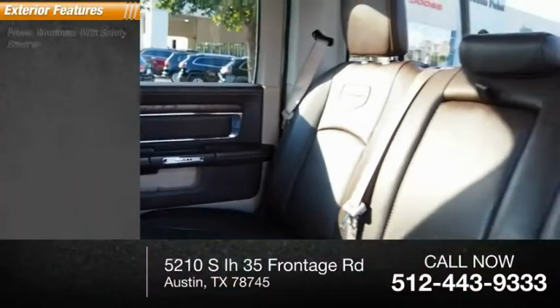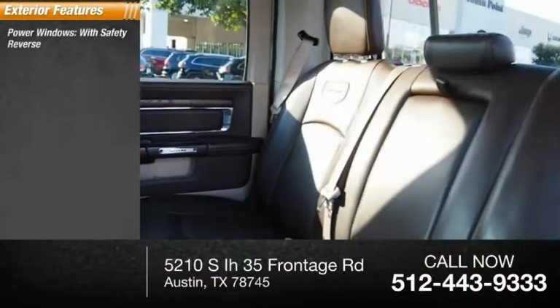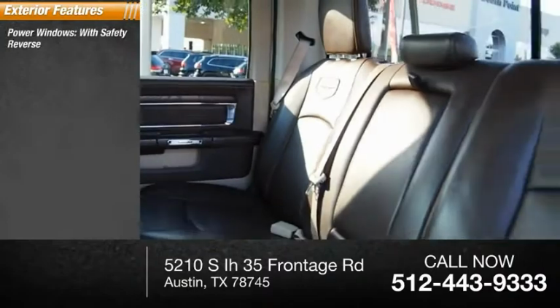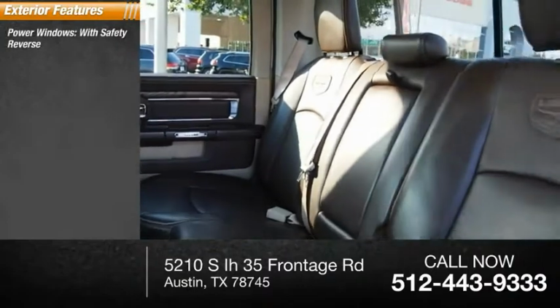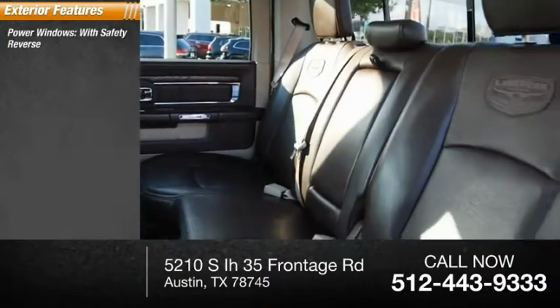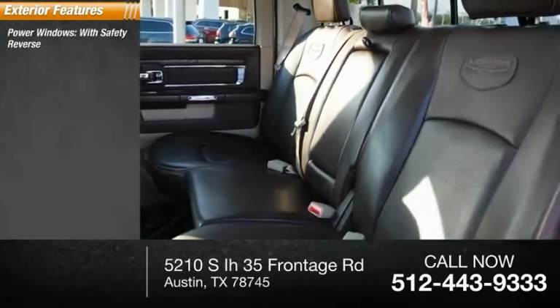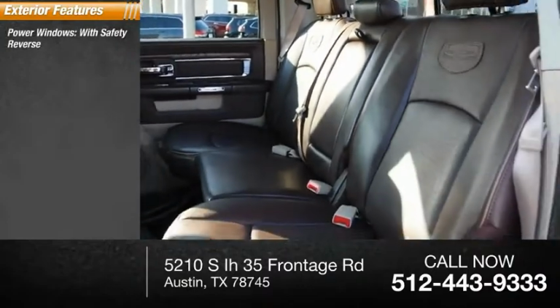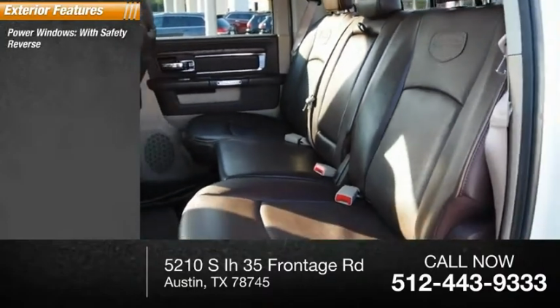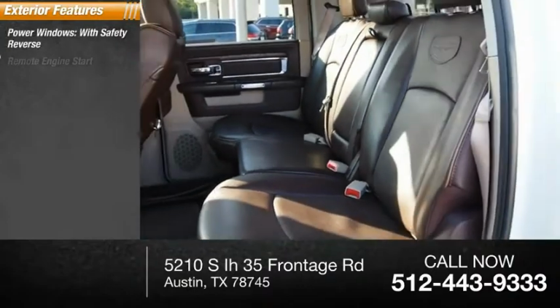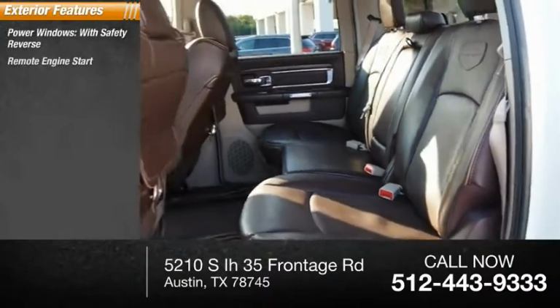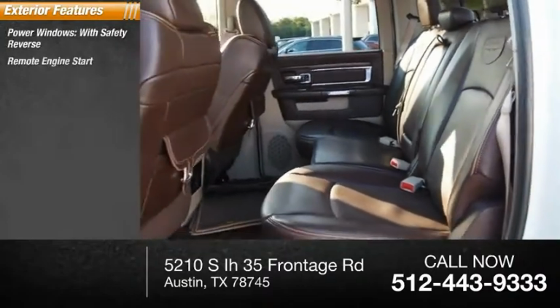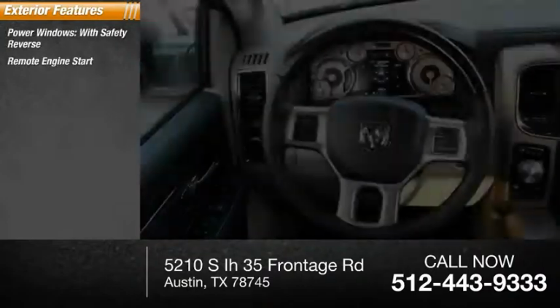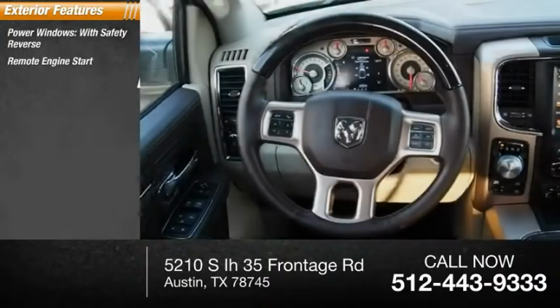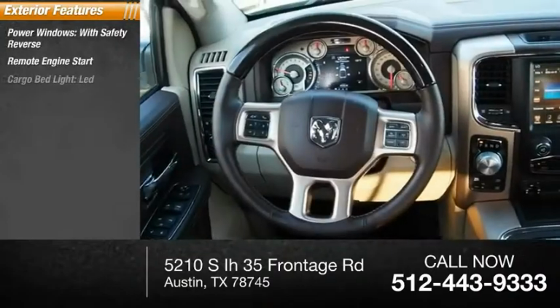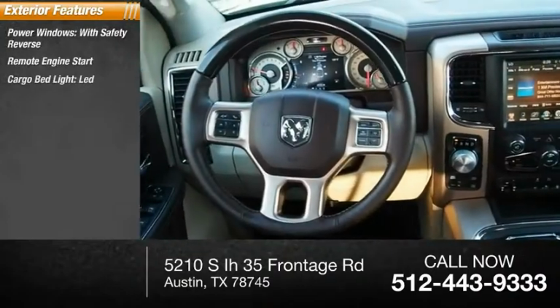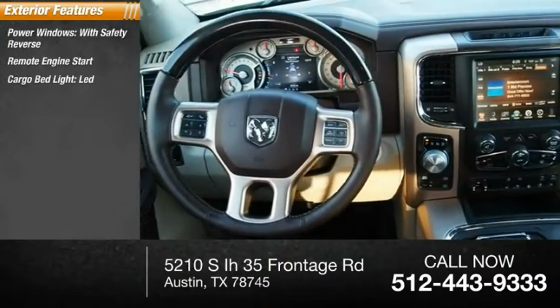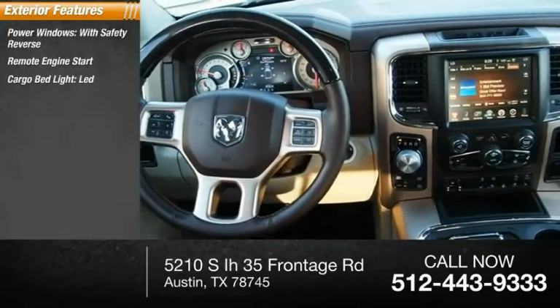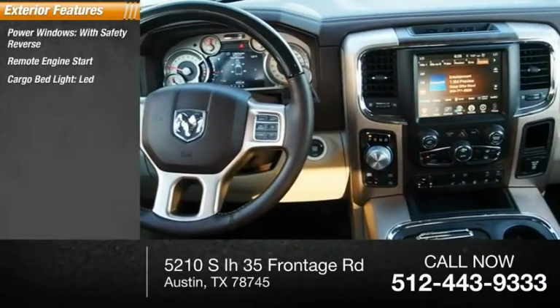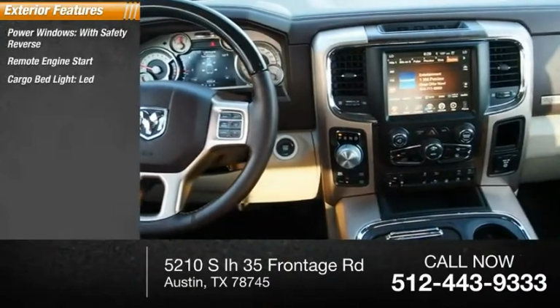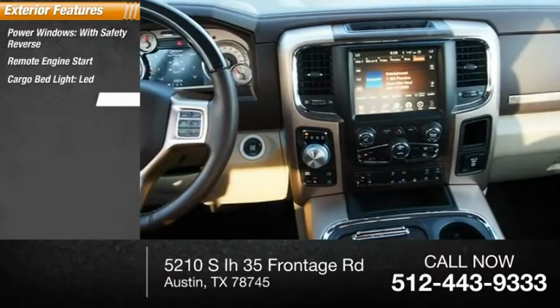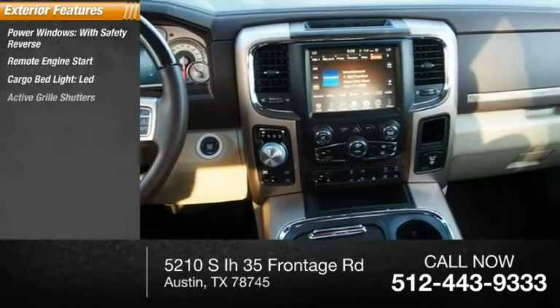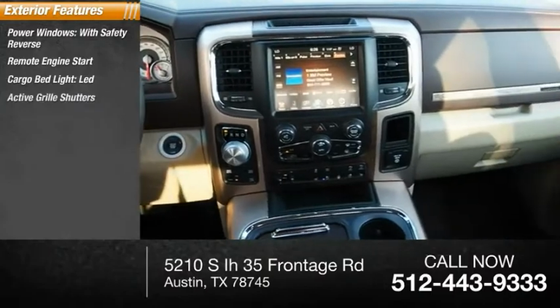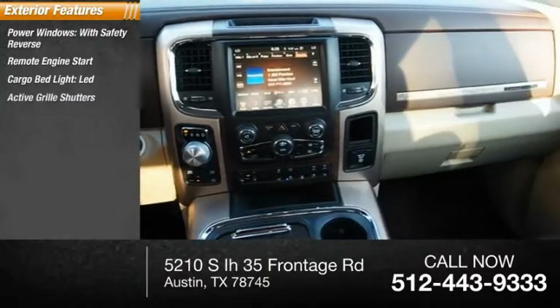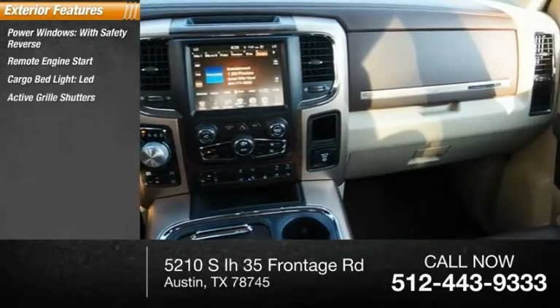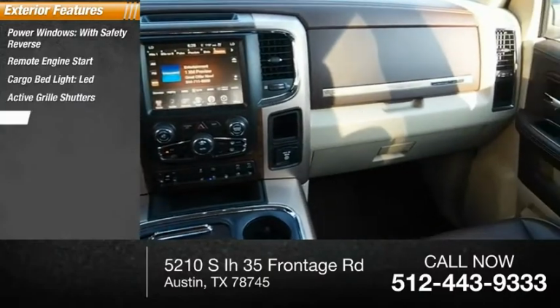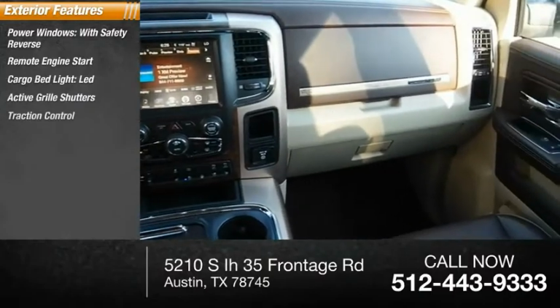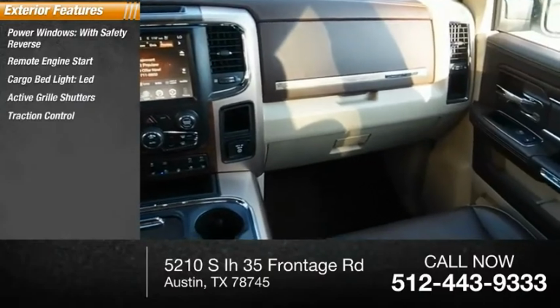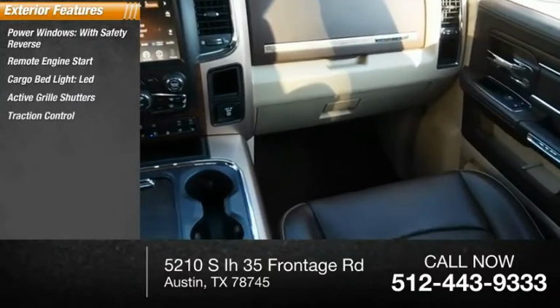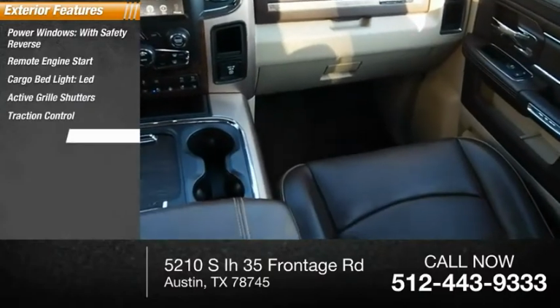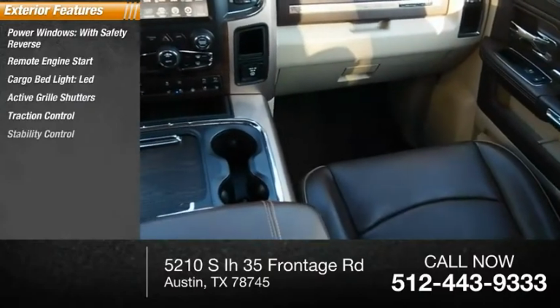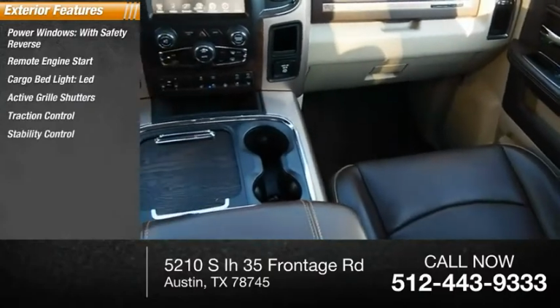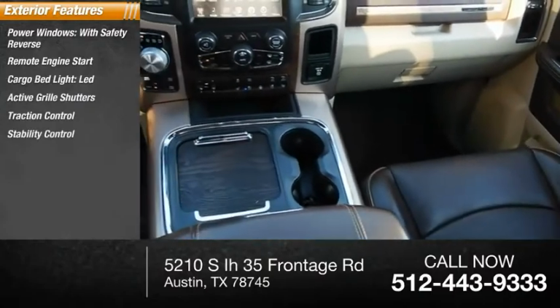Power windows with safety reverse, remote engine start, cargo bed light LED, active grille shutters, traction control, stability control.